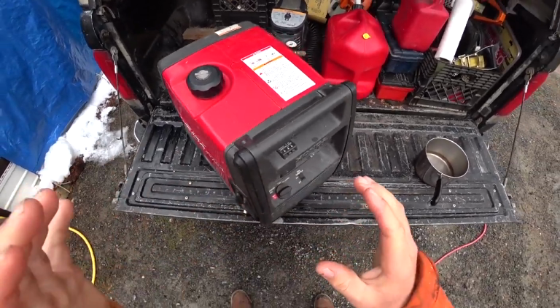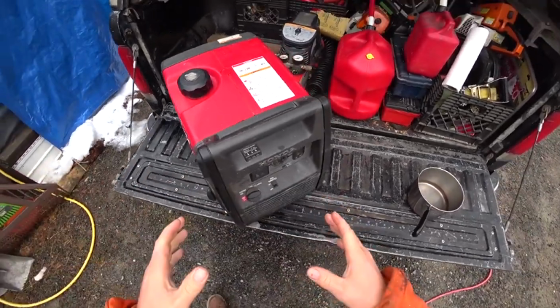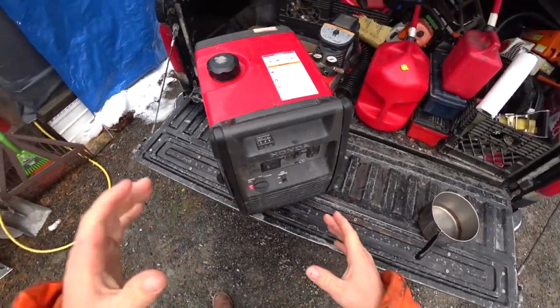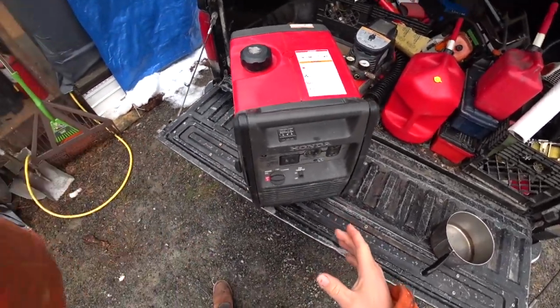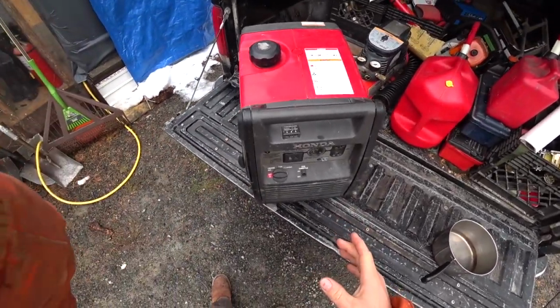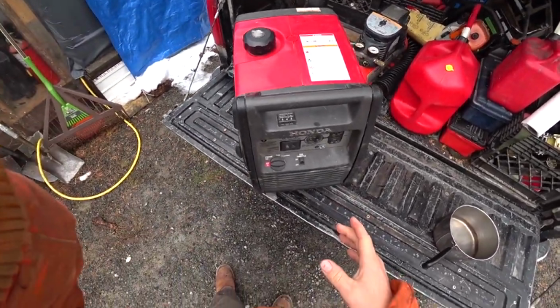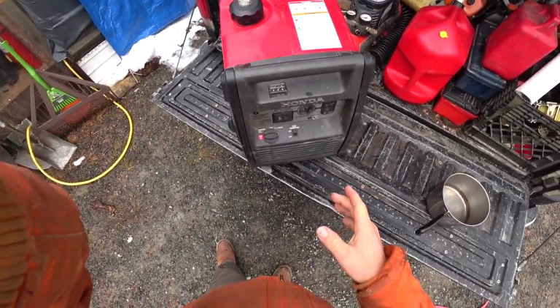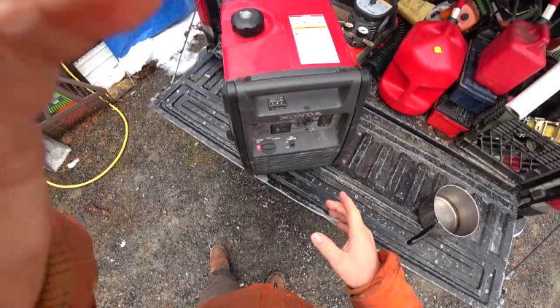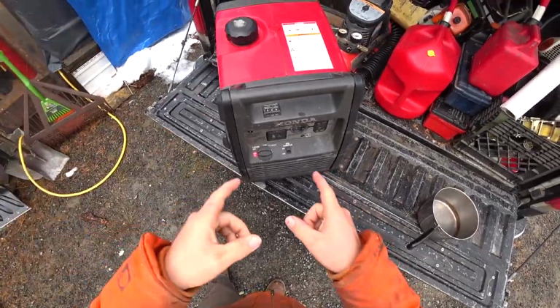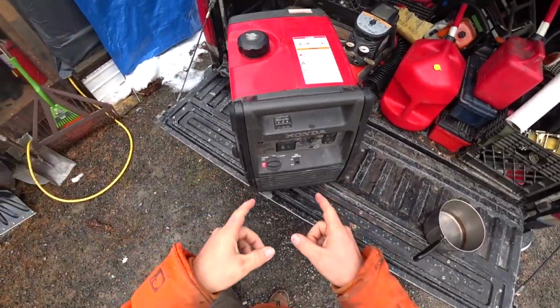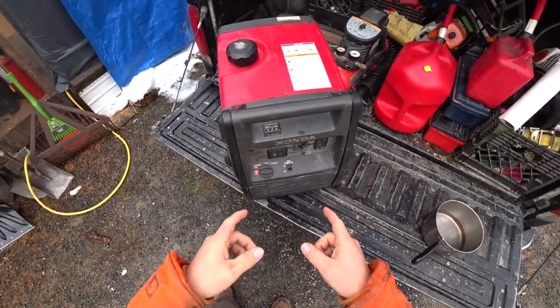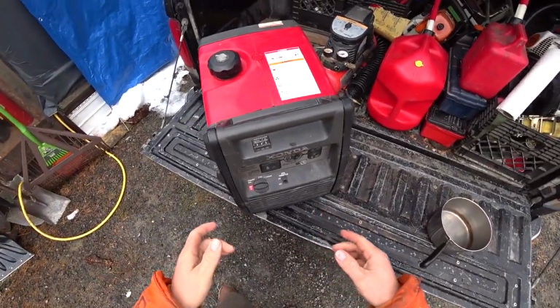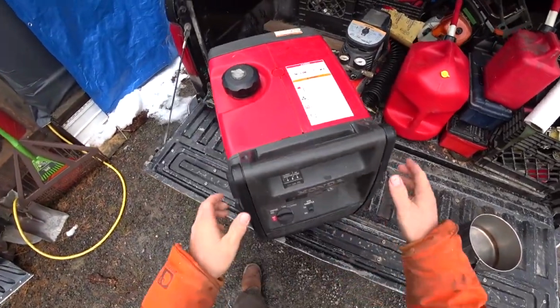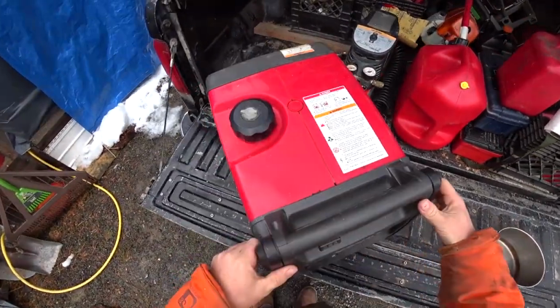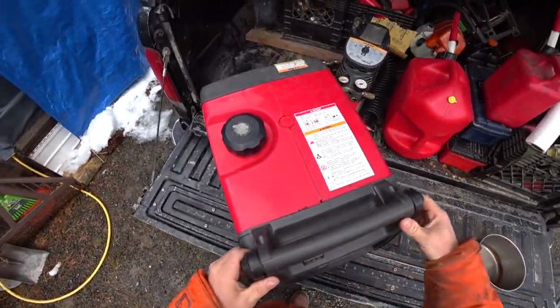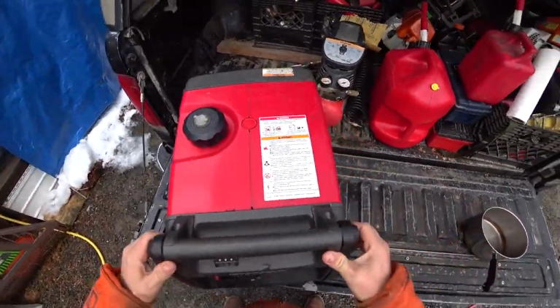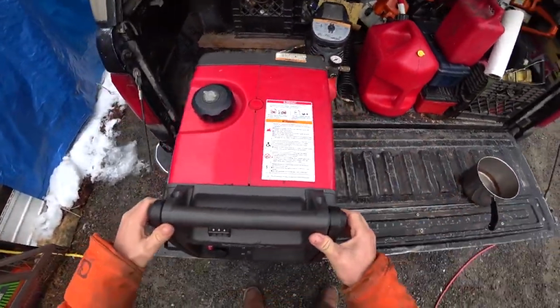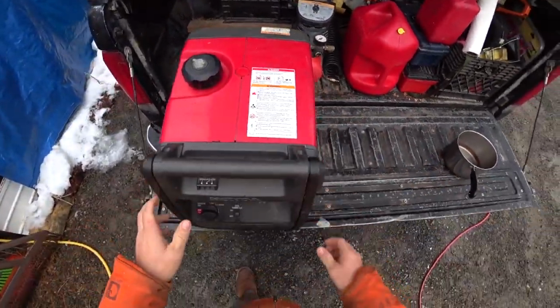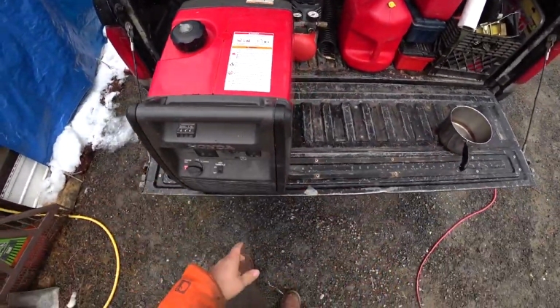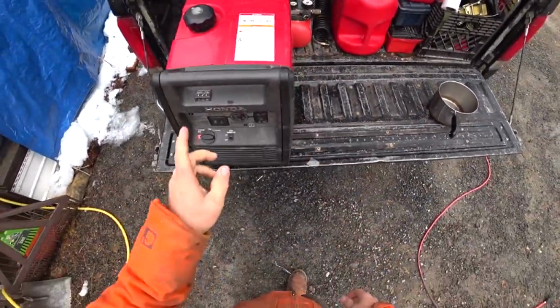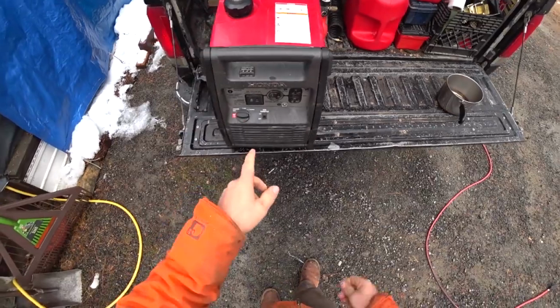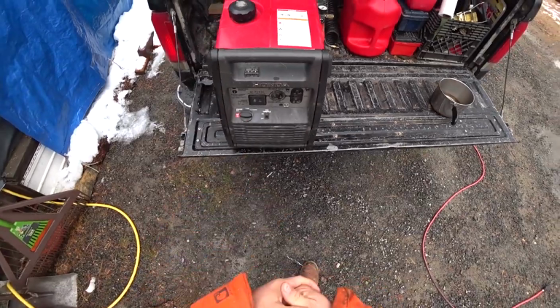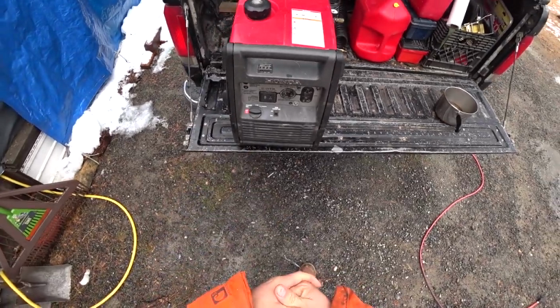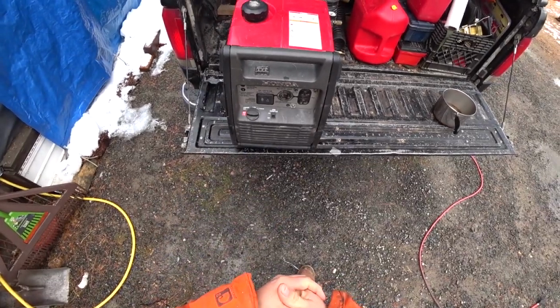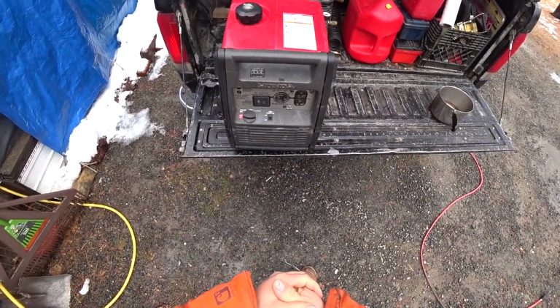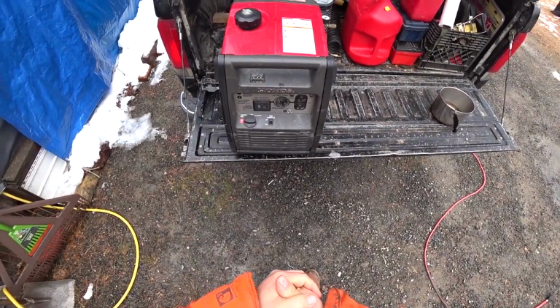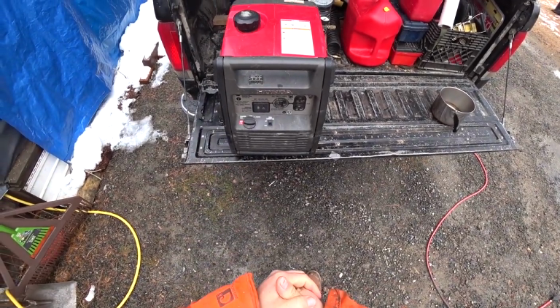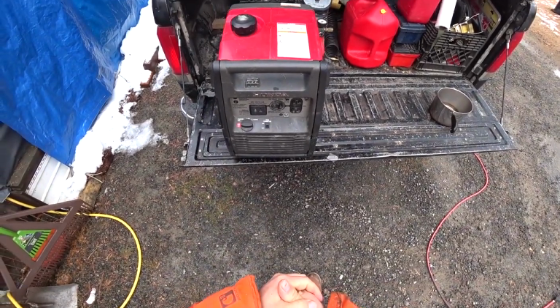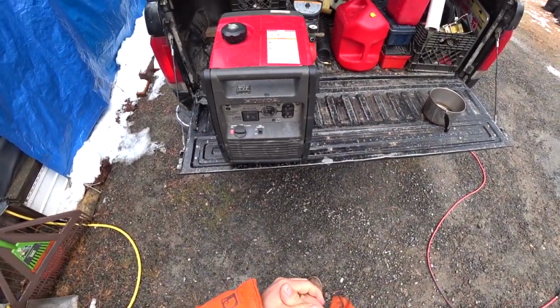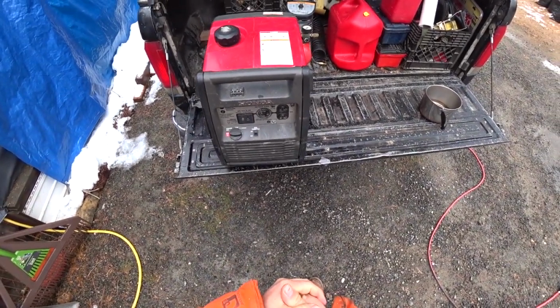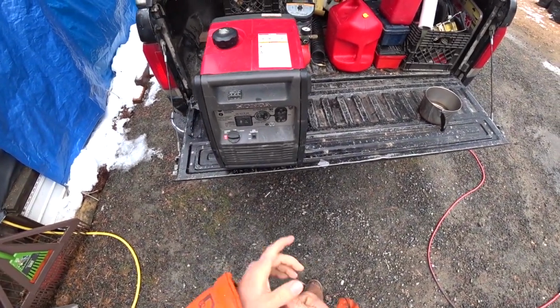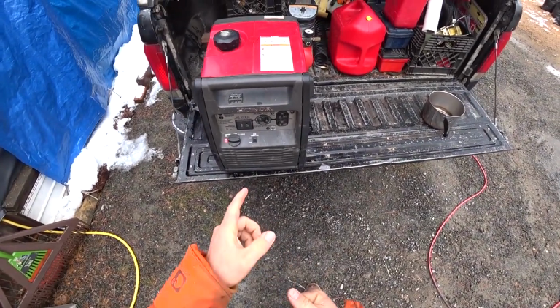One thing I've always wished I had on this generator was an hour meter, and I bought a couple of them off Amazon, so I'm going to try and install one today, and then I also want to add one to the sawmill.